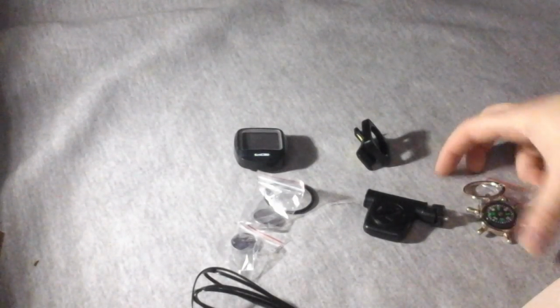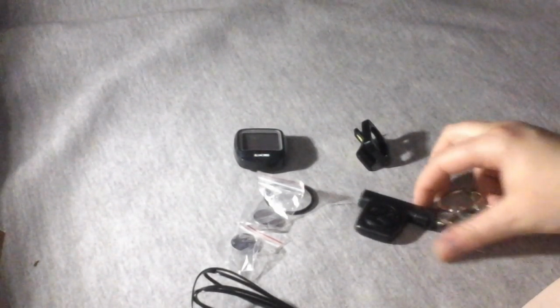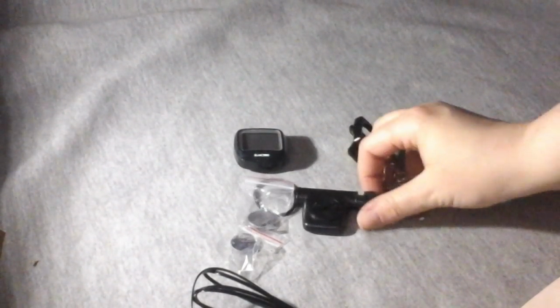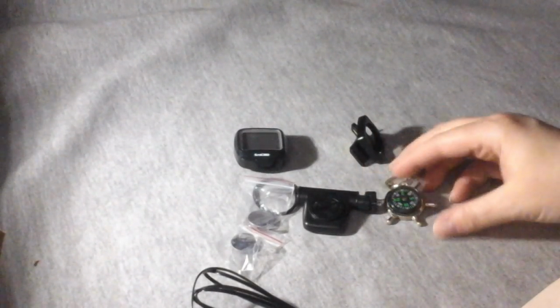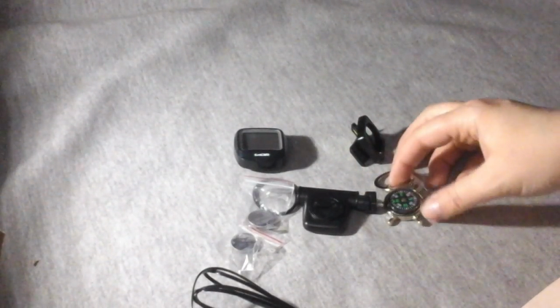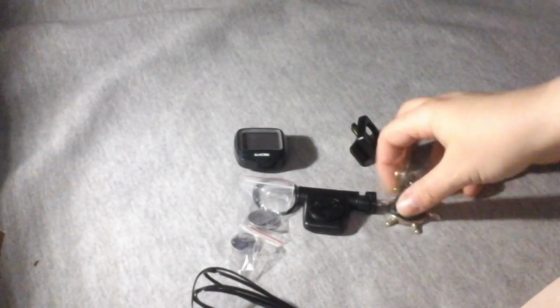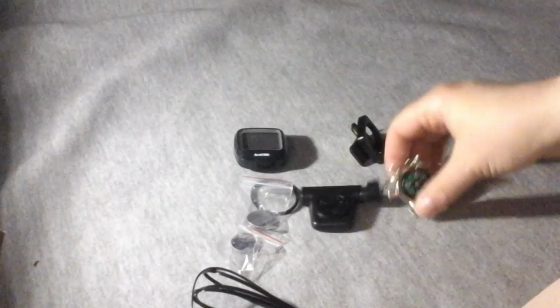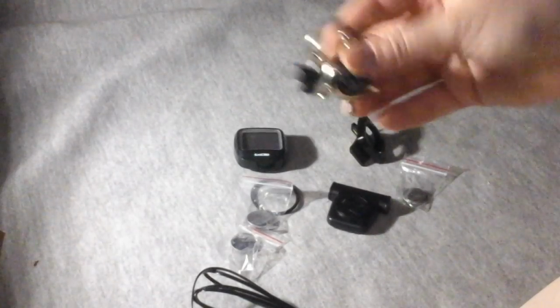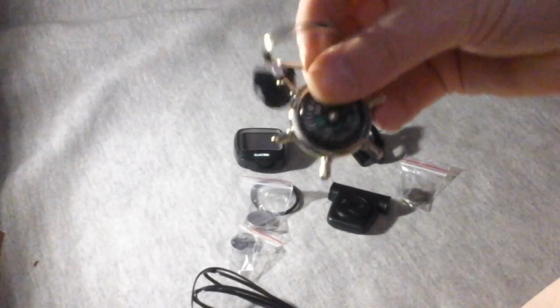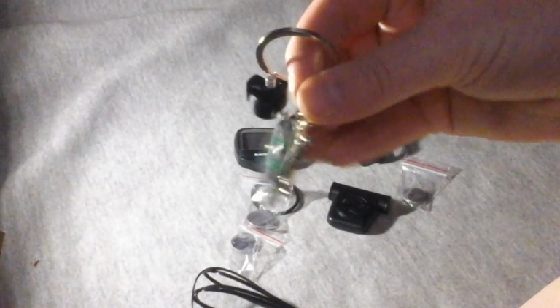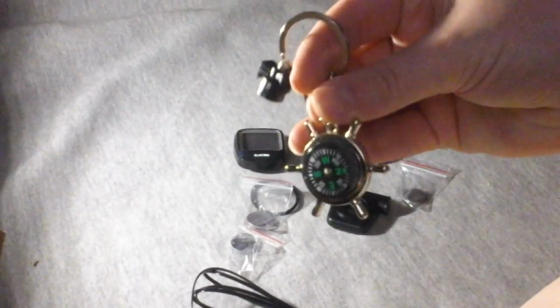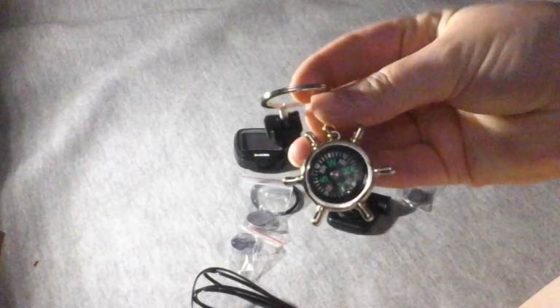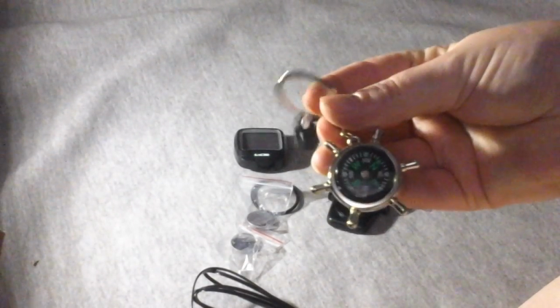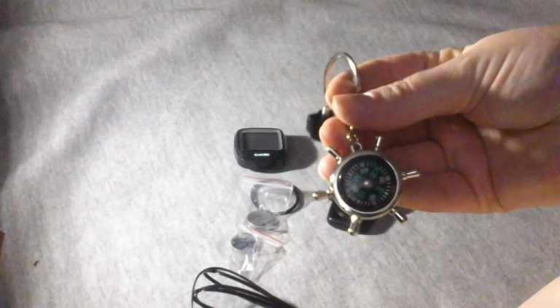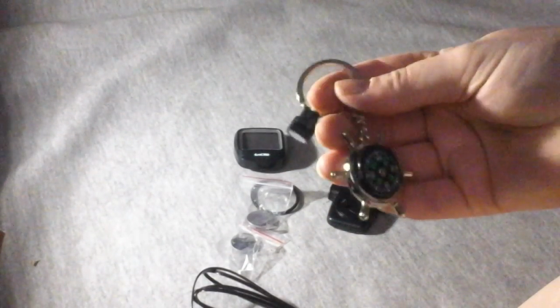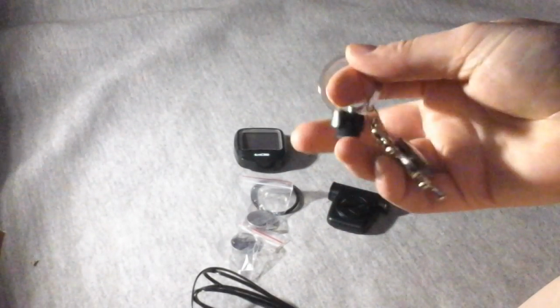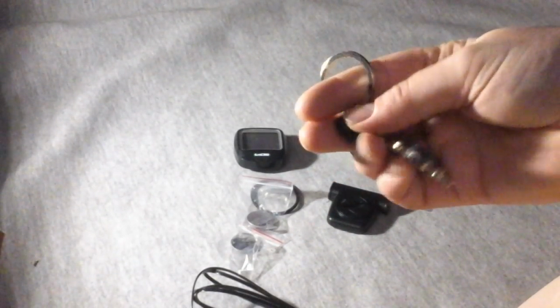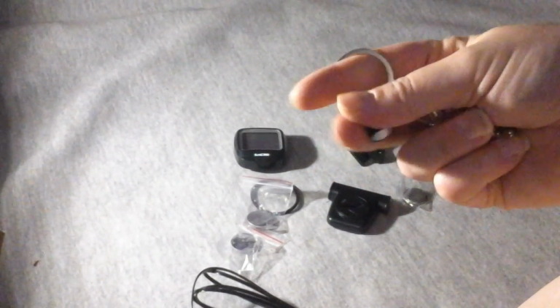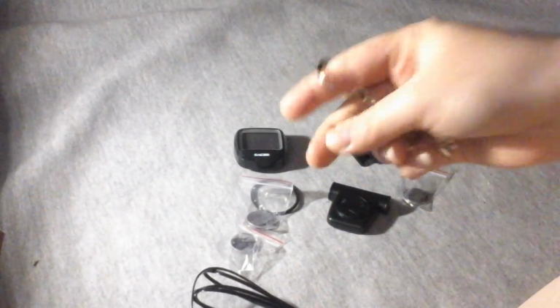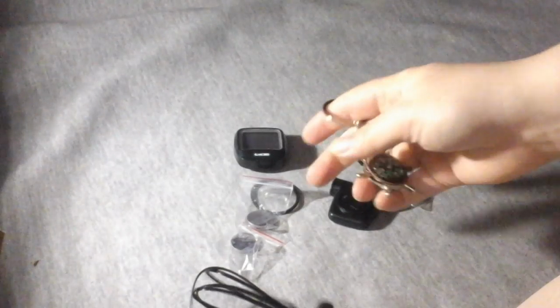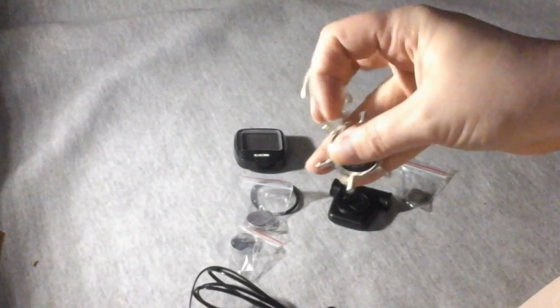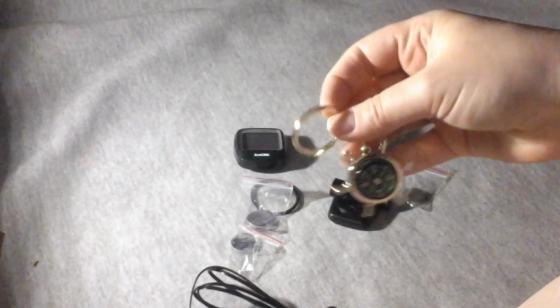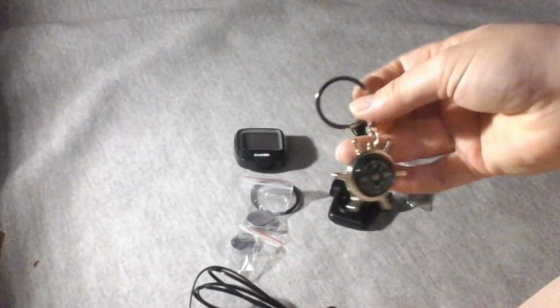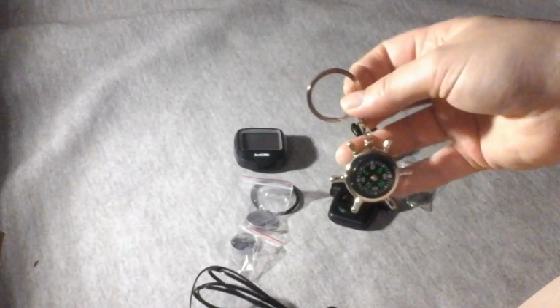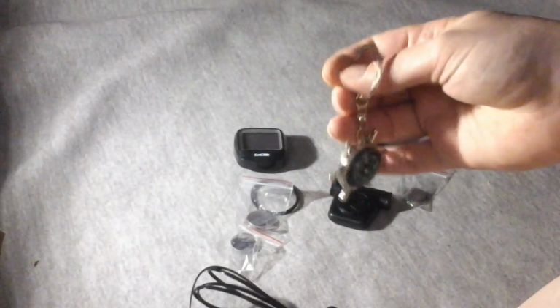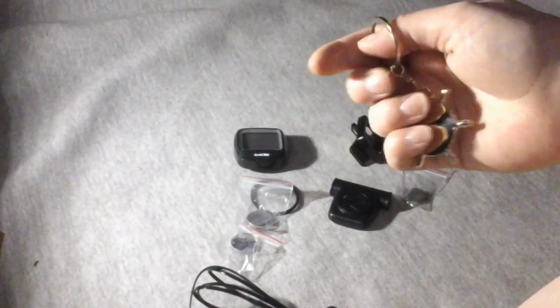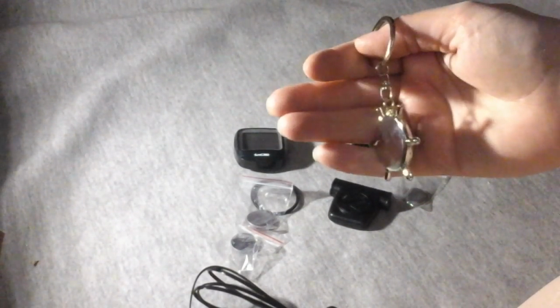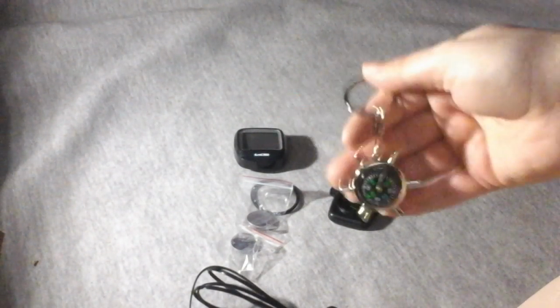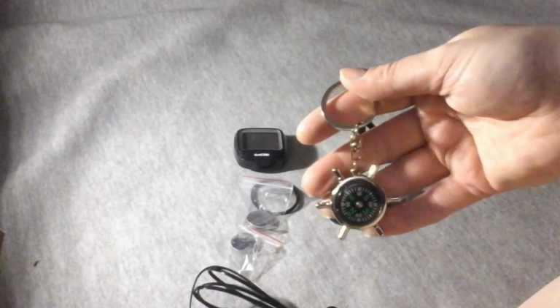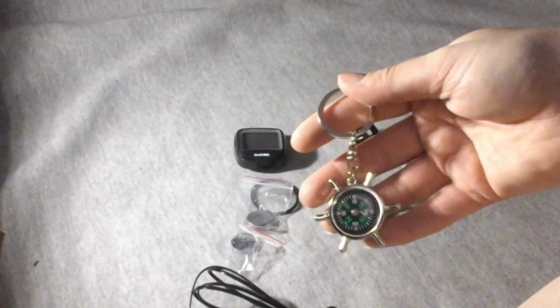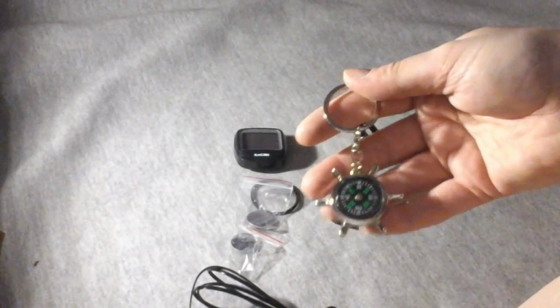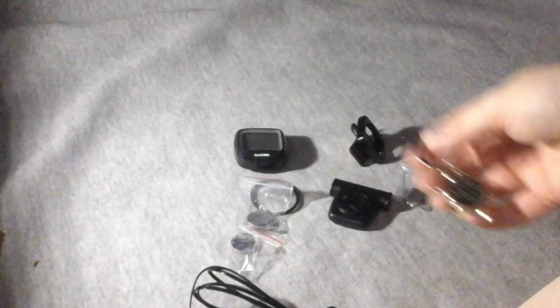This is what comes in your kit. First, I just want to focus on this — it's a compass. It's really cool. I like how it looks like the steering wheel of a ship. I thought that was pretty neat. It's a unique little keychain.